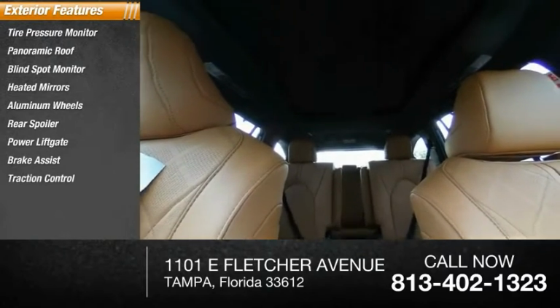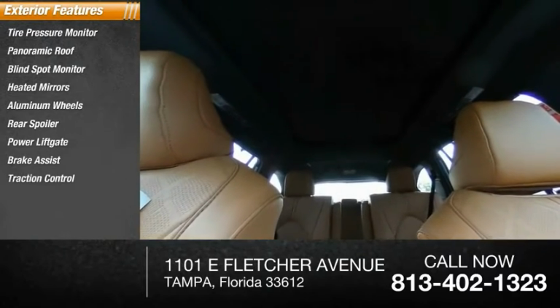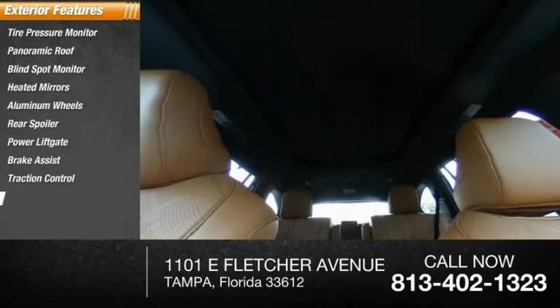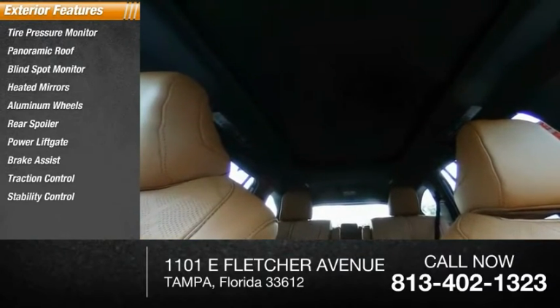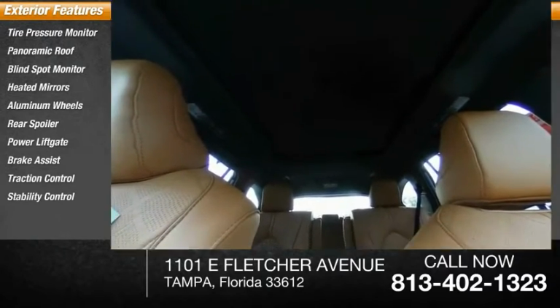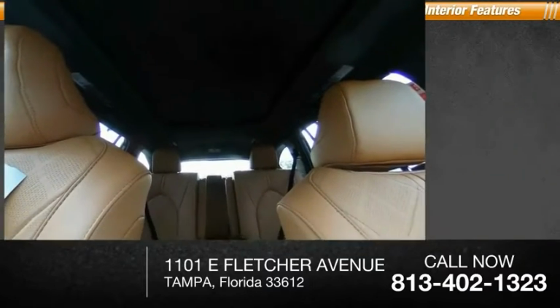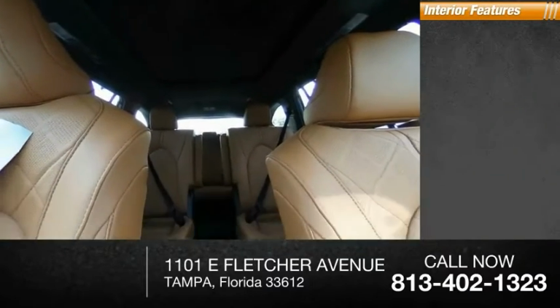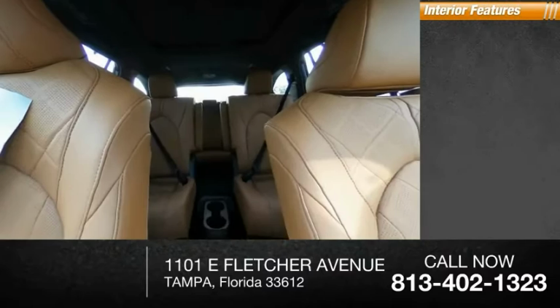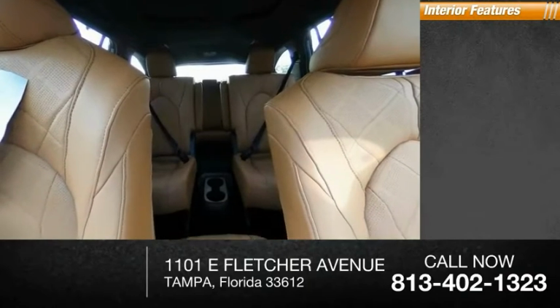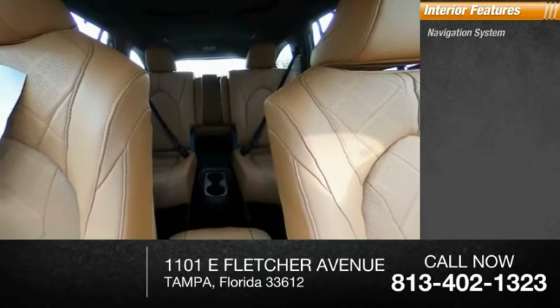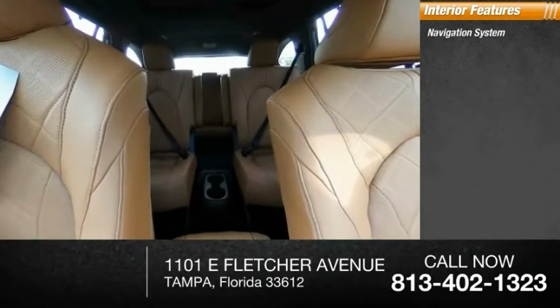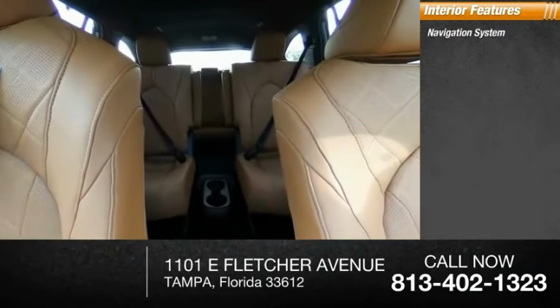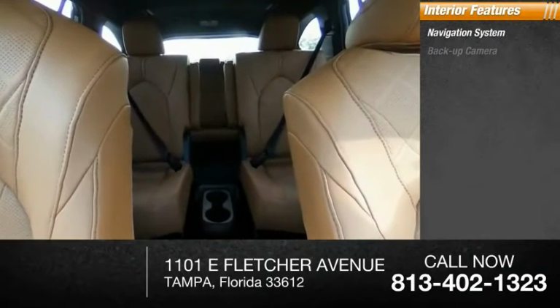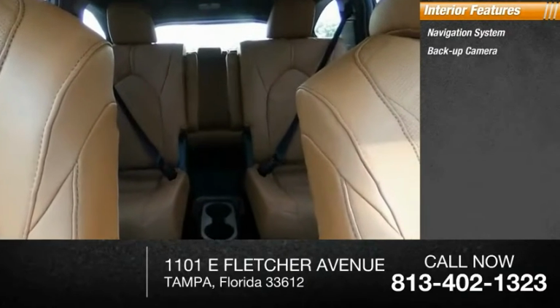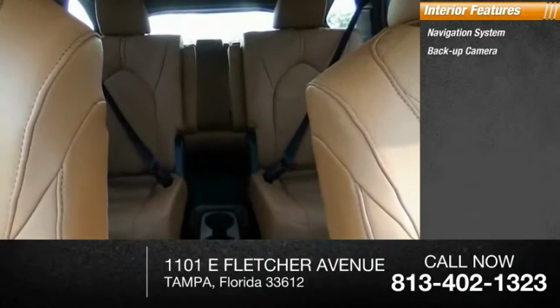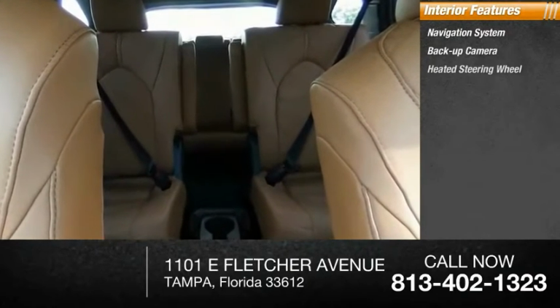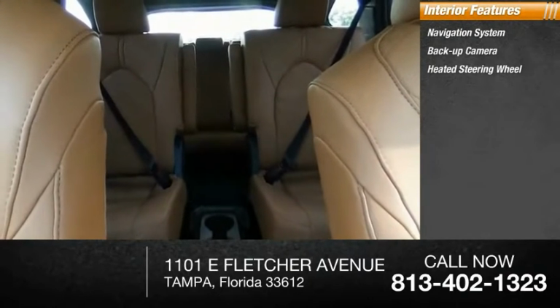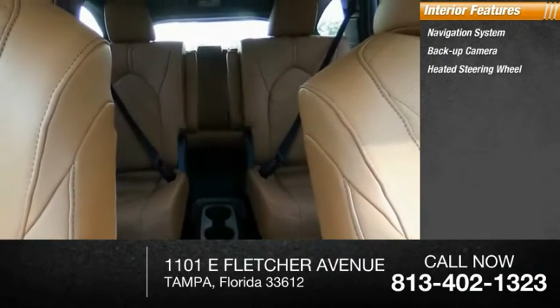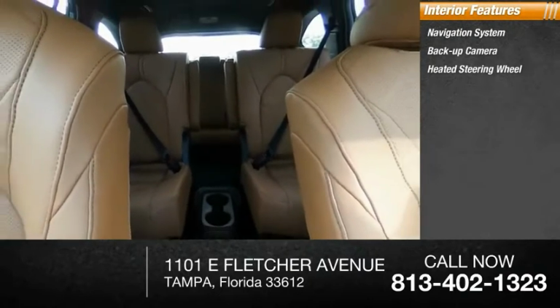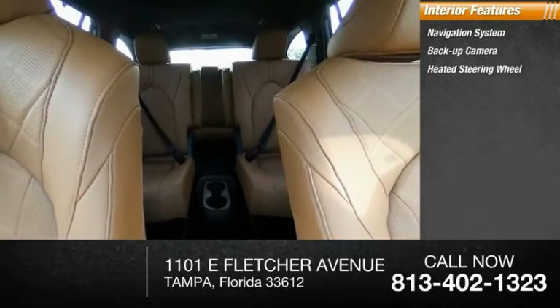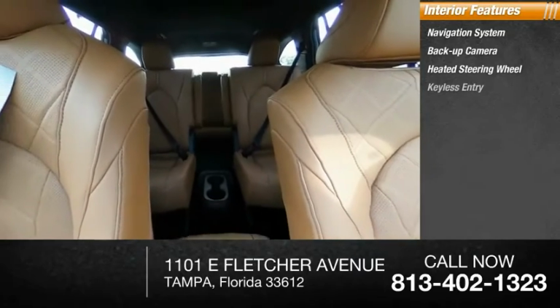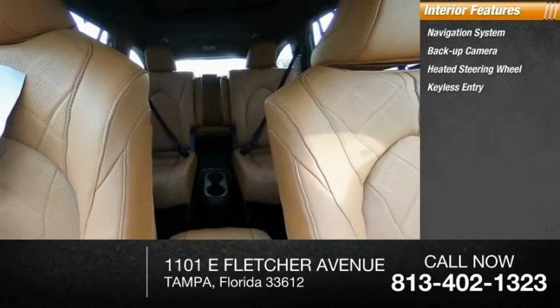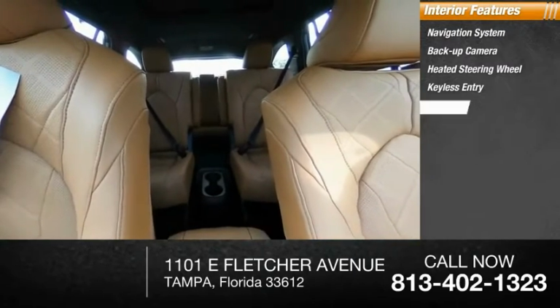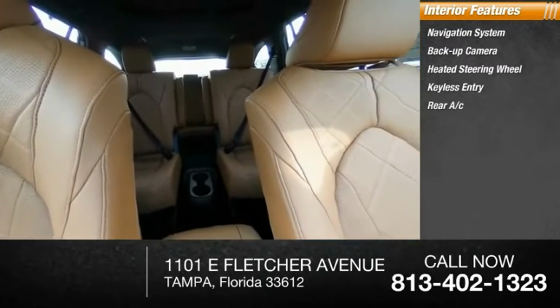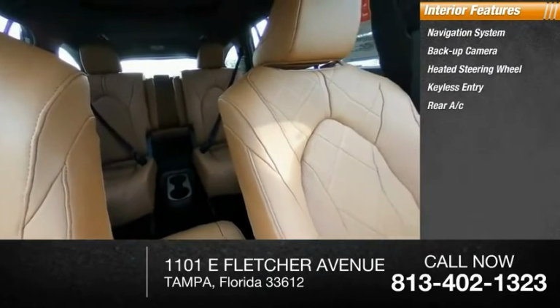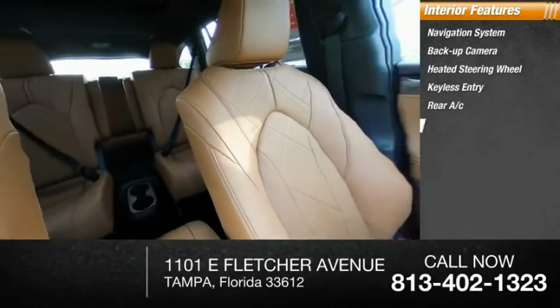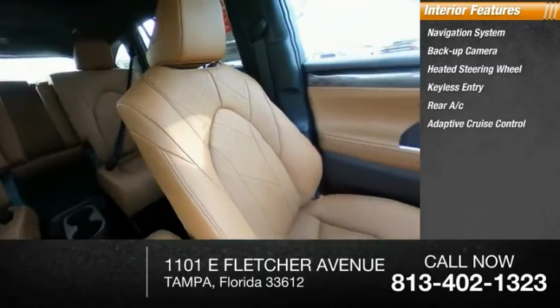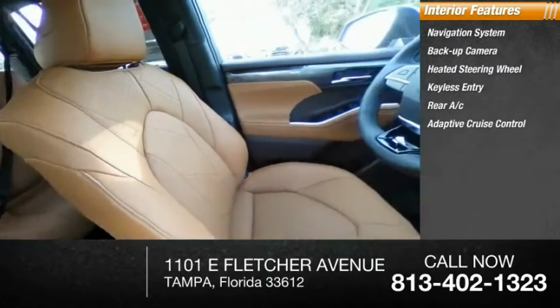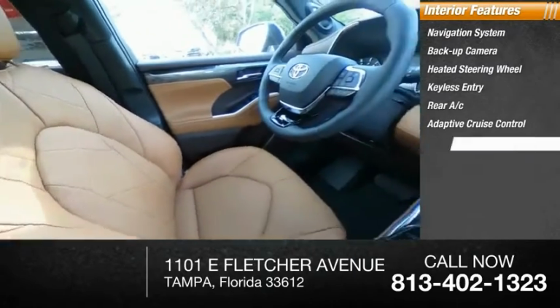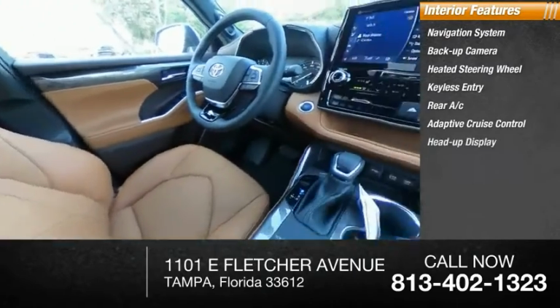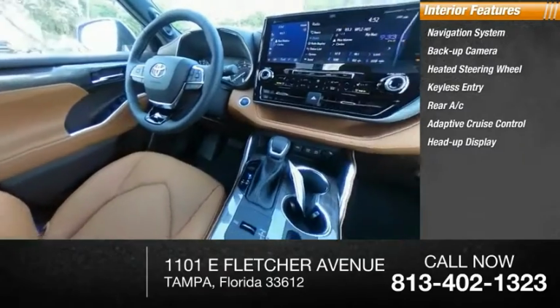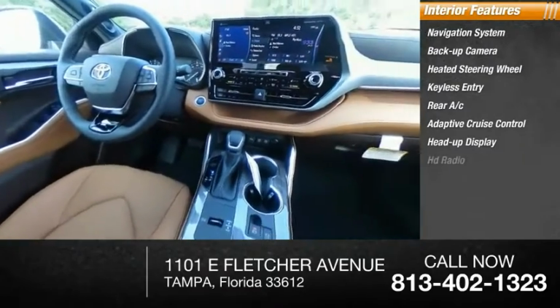Inside you'll find navigation system, backup camera, heated steering wheel, keyless entry, rear AC, adaptive cruise control, heads-up display, HD radio, satellite radio, auxiliary audio input.